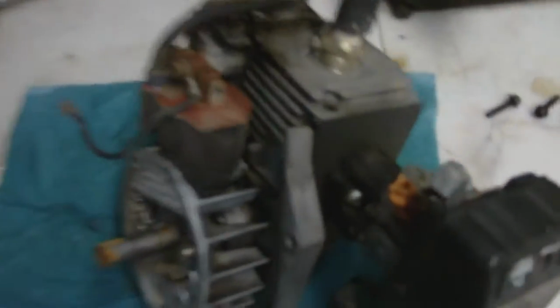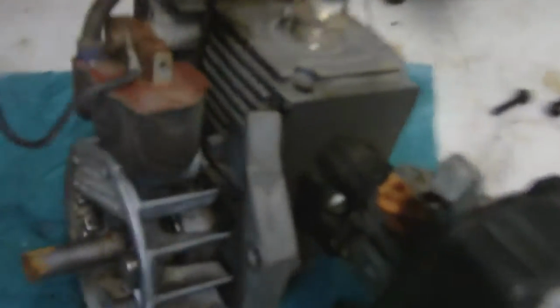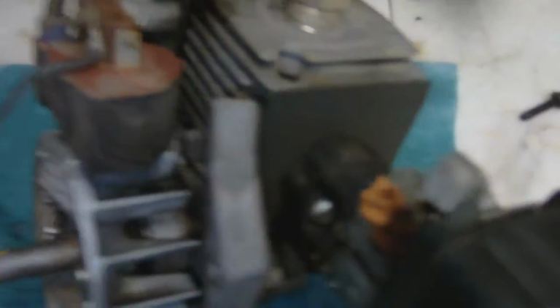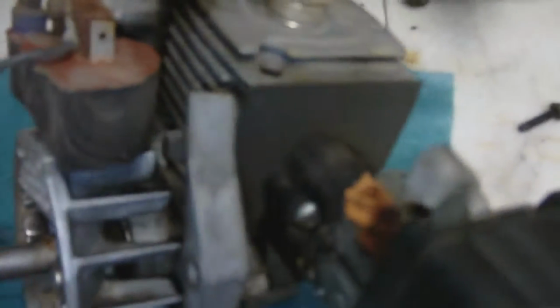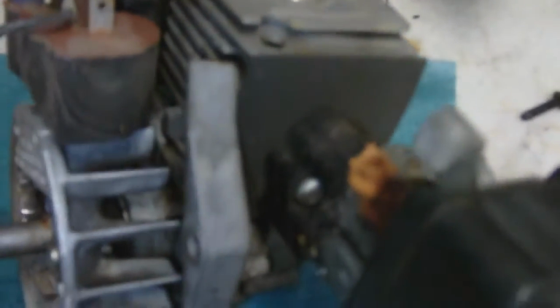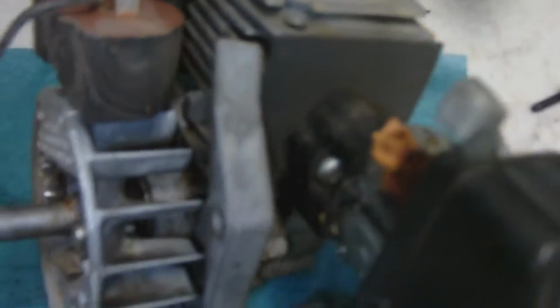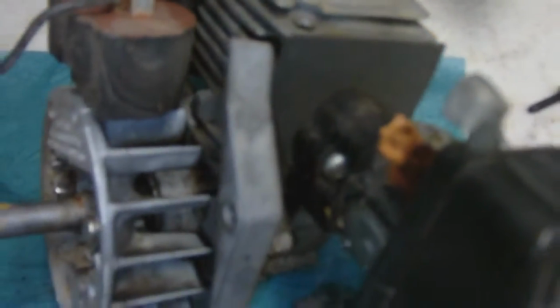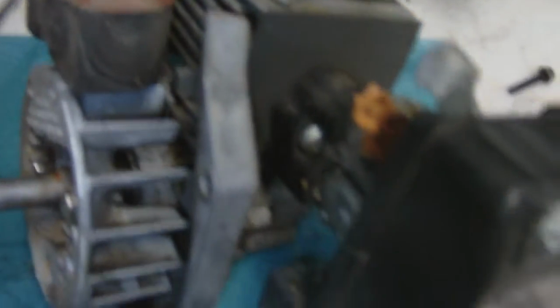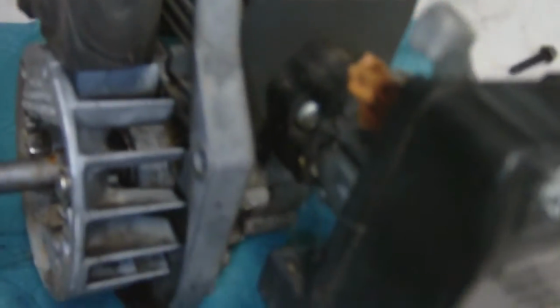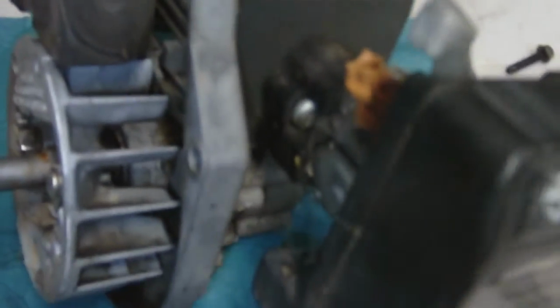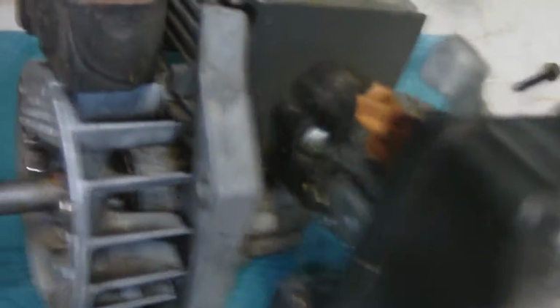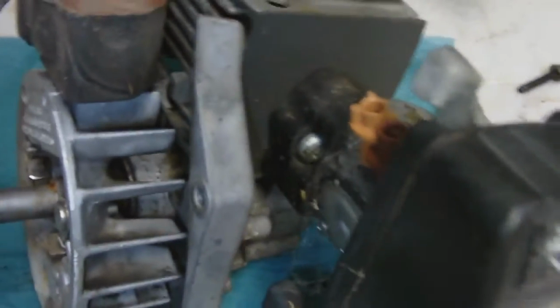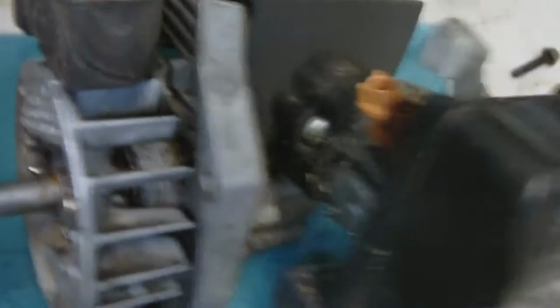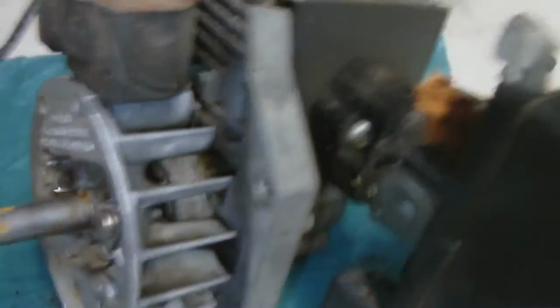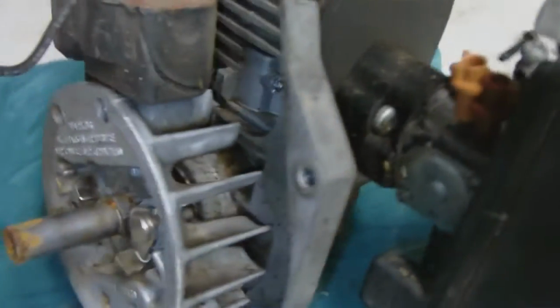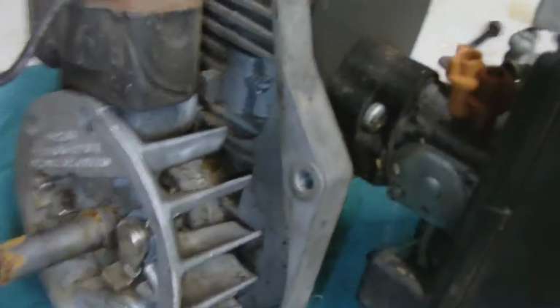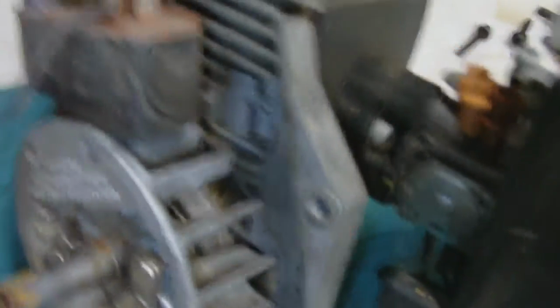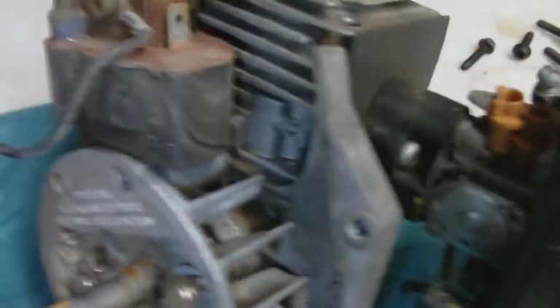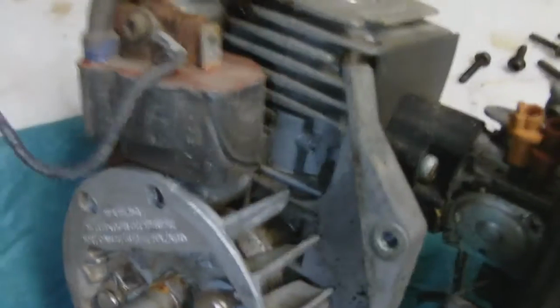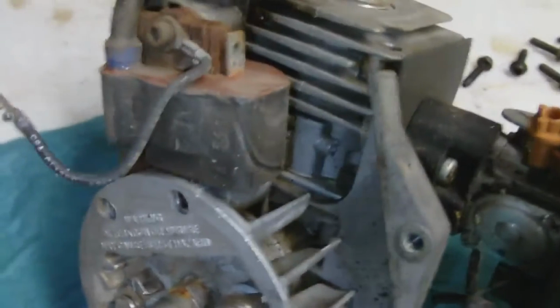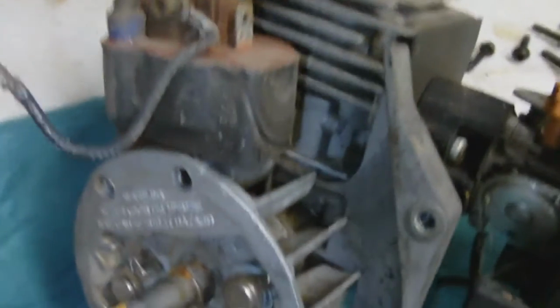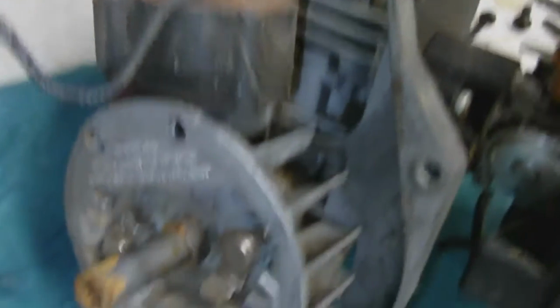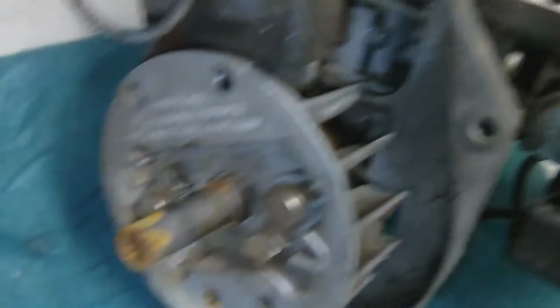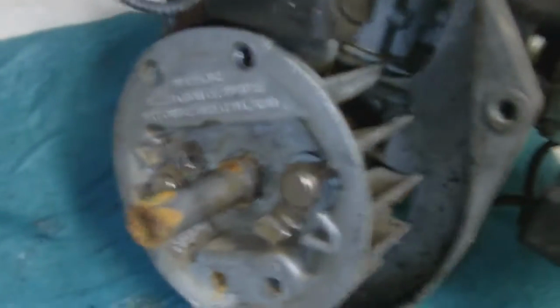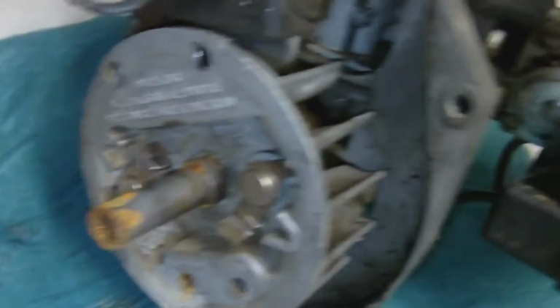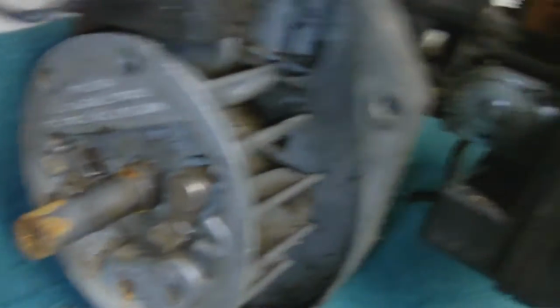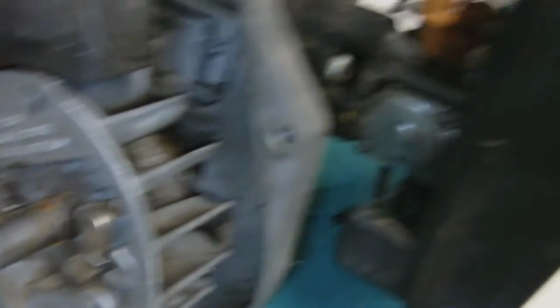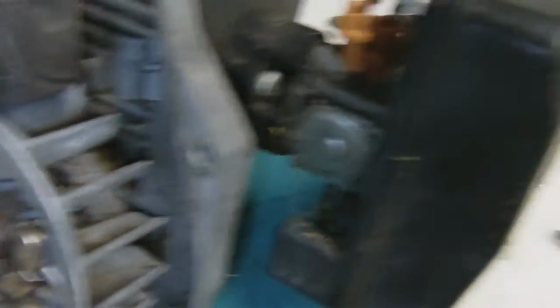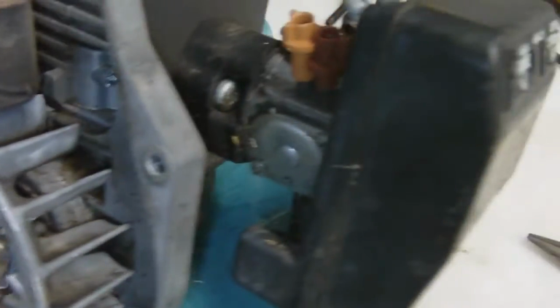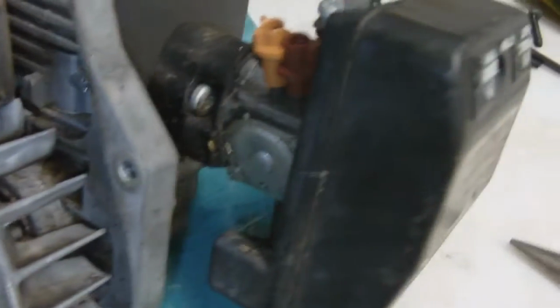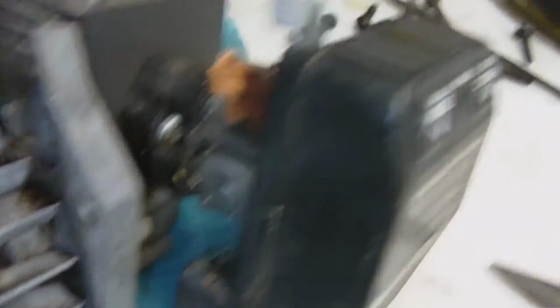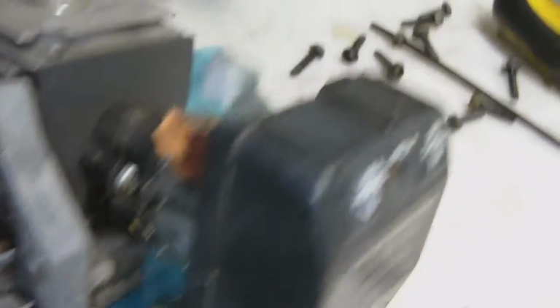Okay, we now got the entire engine out of the case. Looks like it's seen better days for sure.